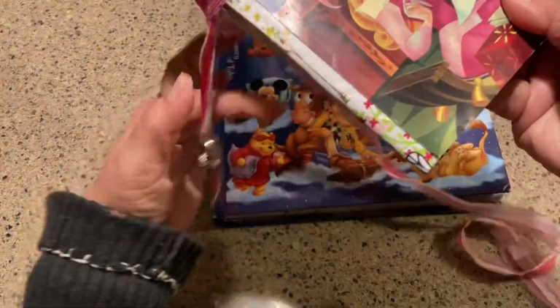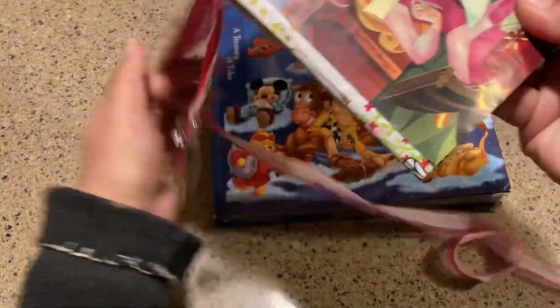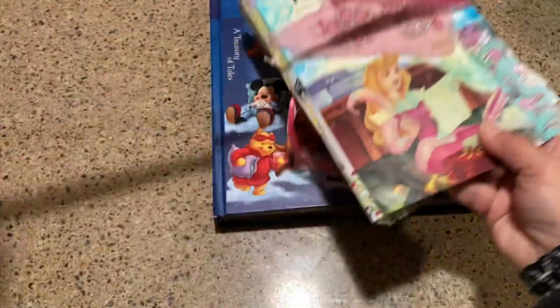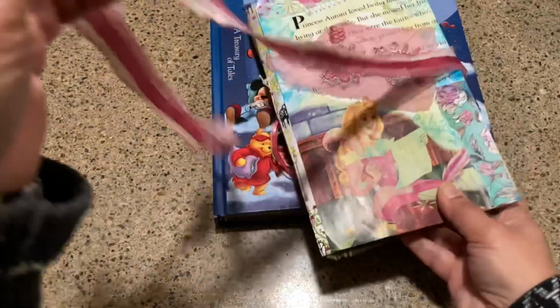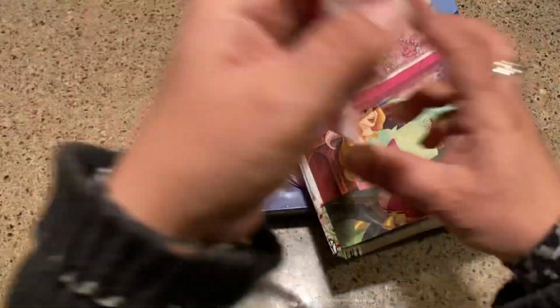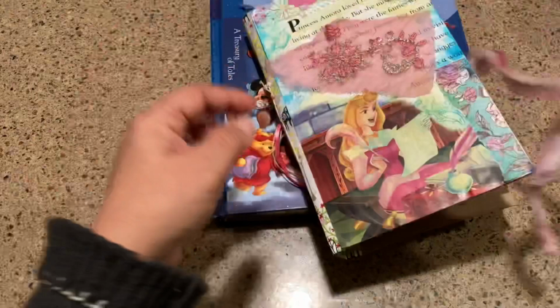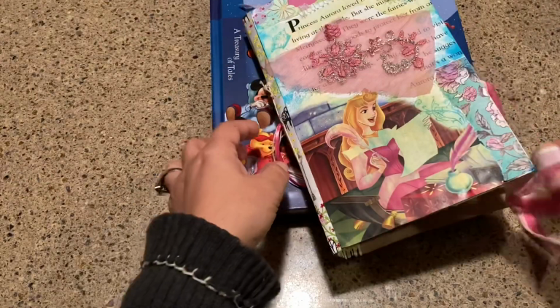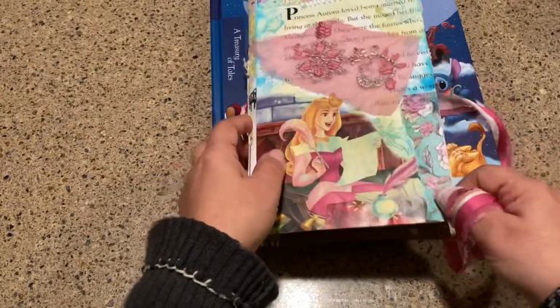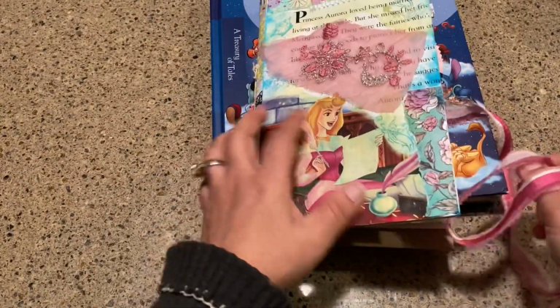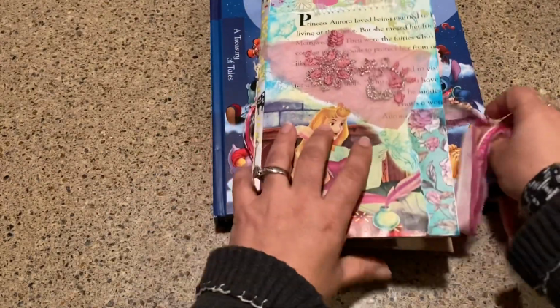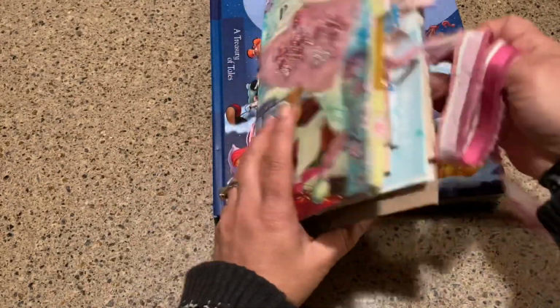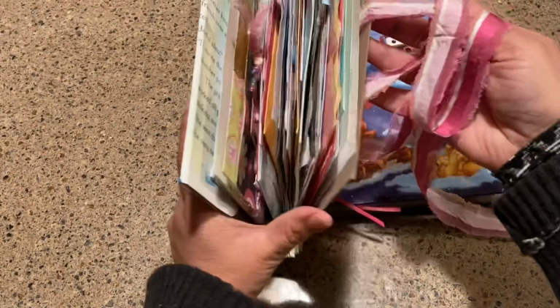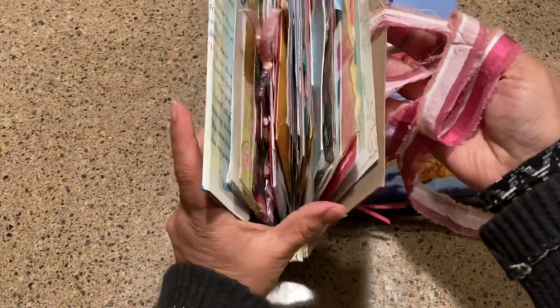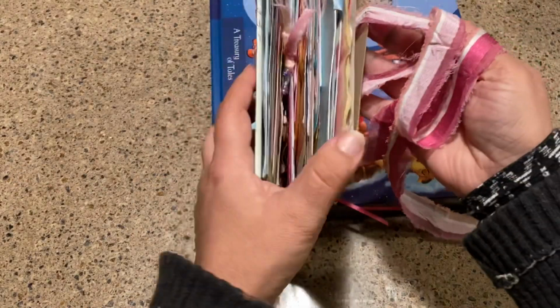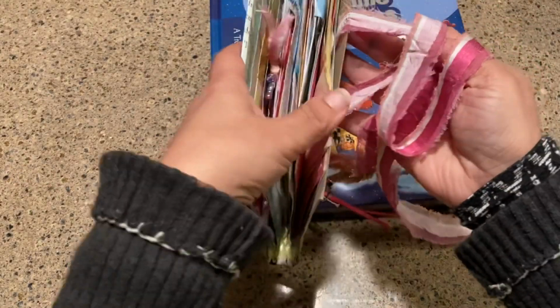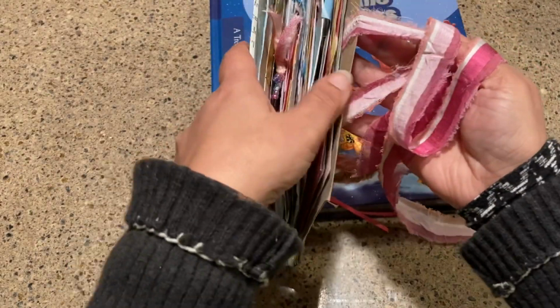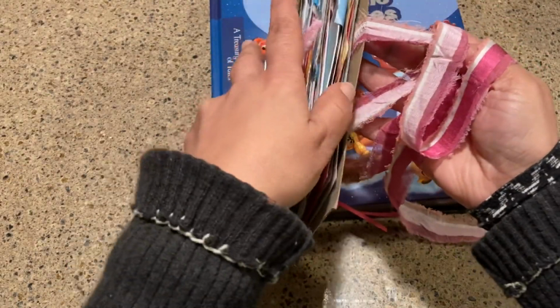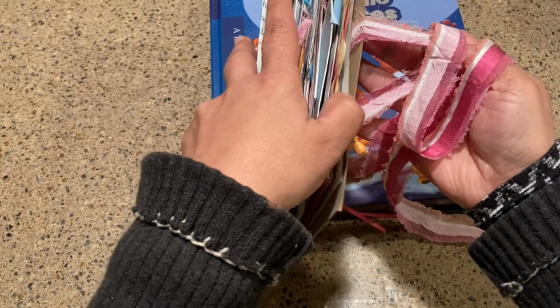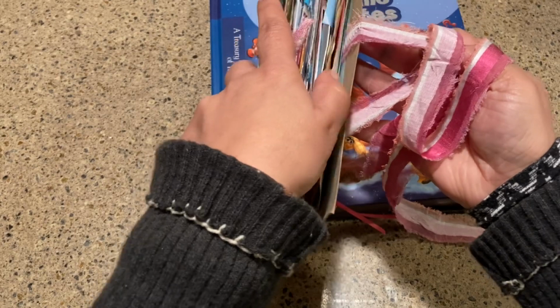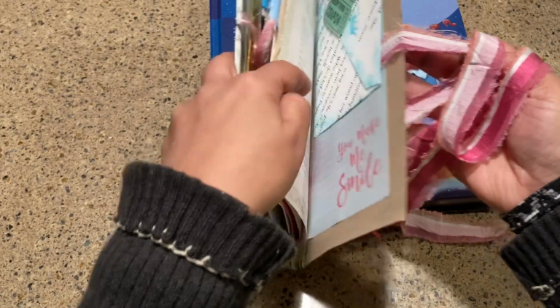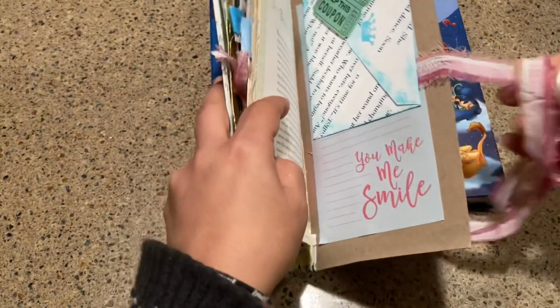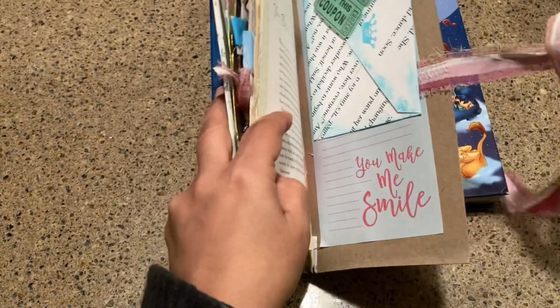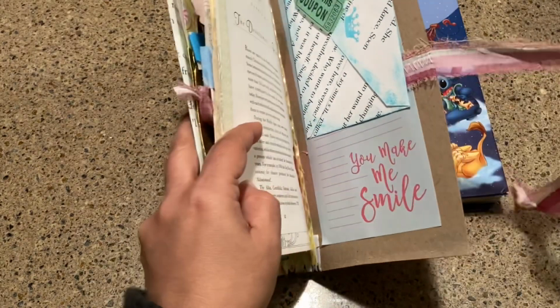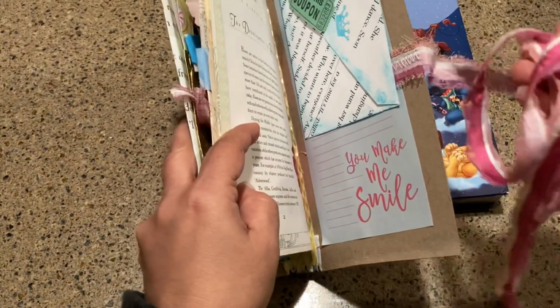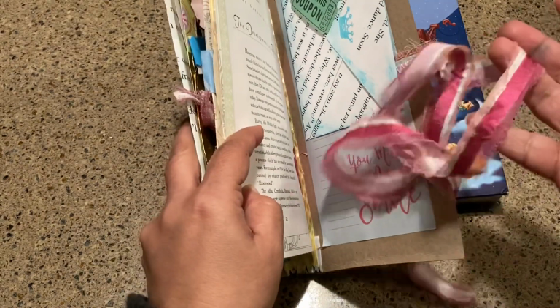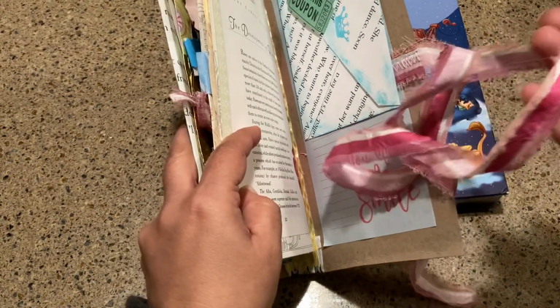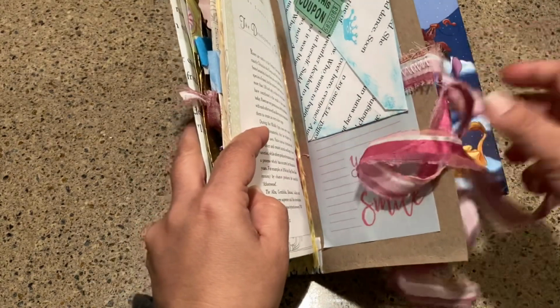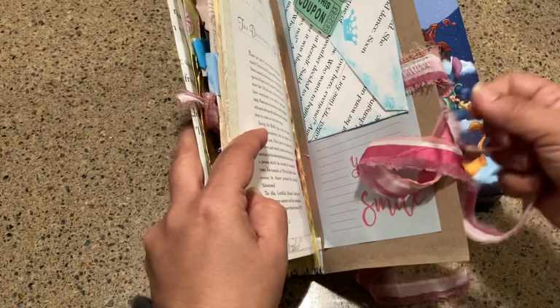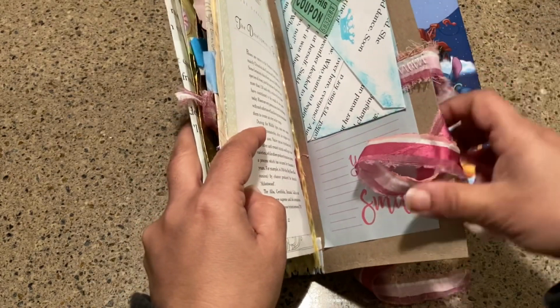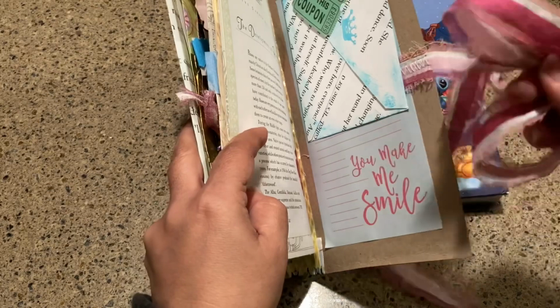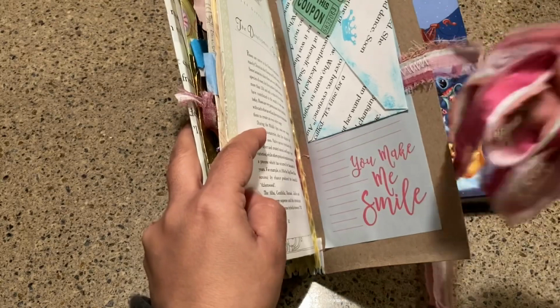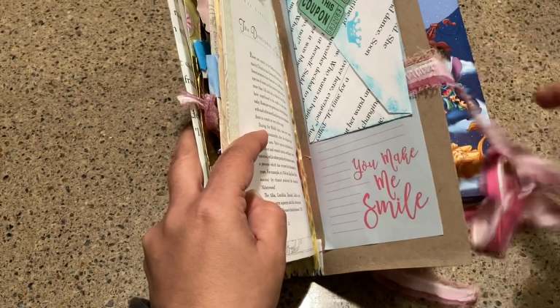I'm not too fancy on how I close up my journals, but I do like to sew in them. What I did was I just tied a strip — this is actually from a curtain.